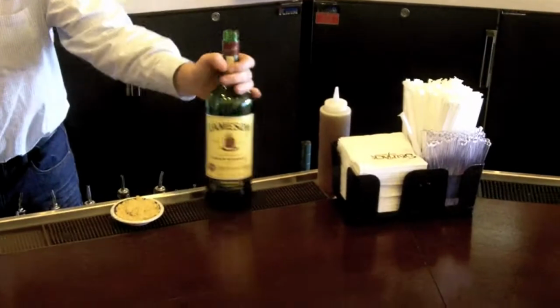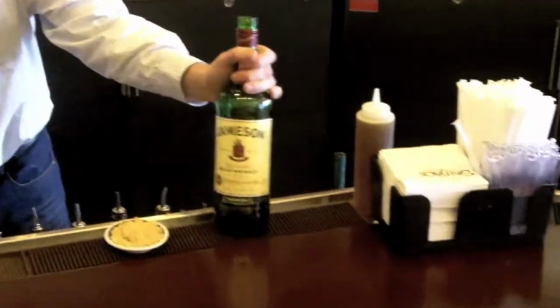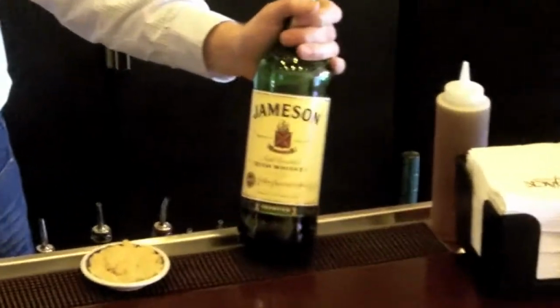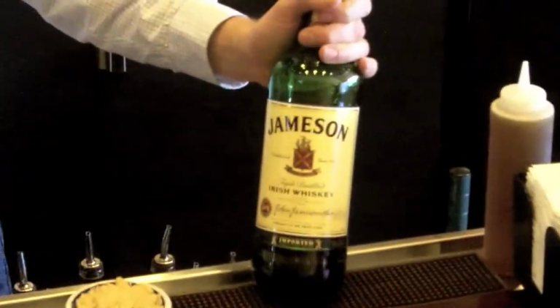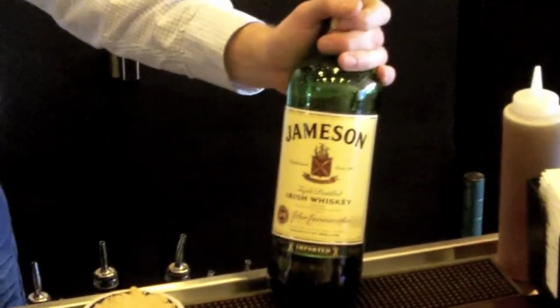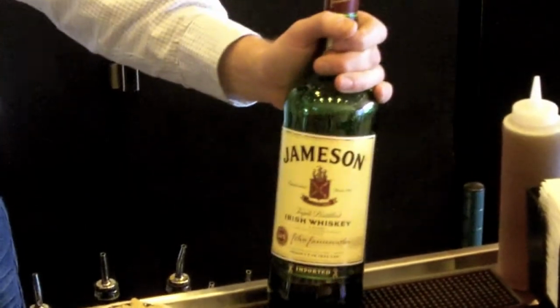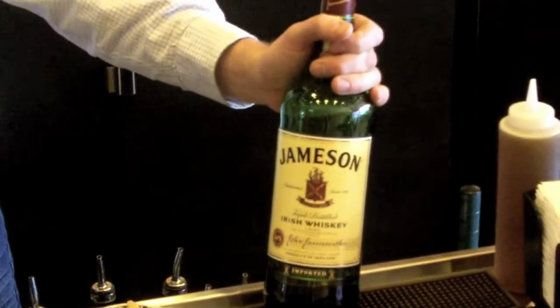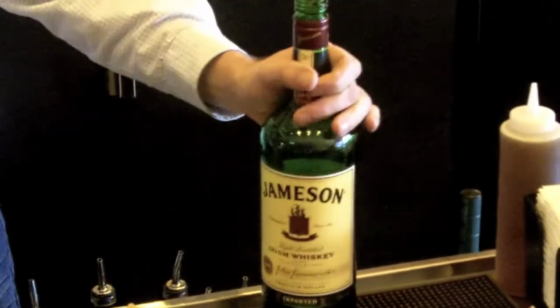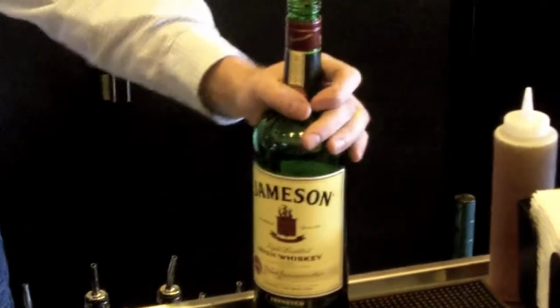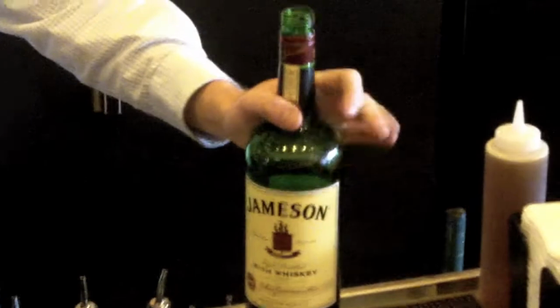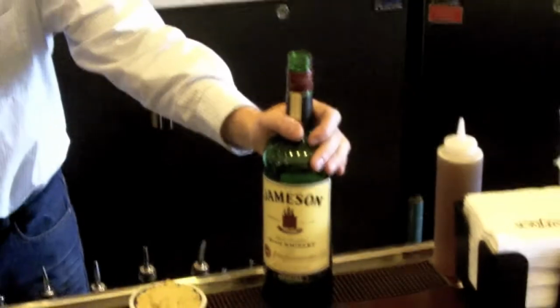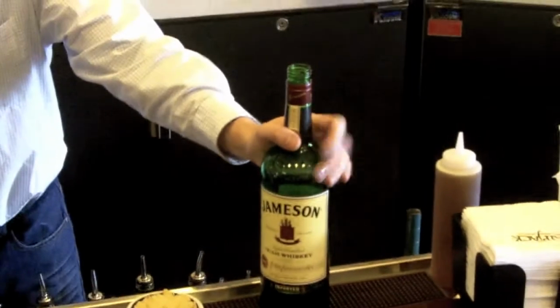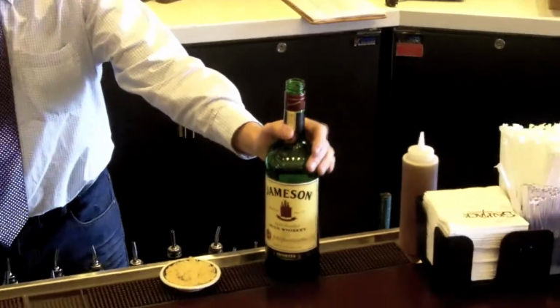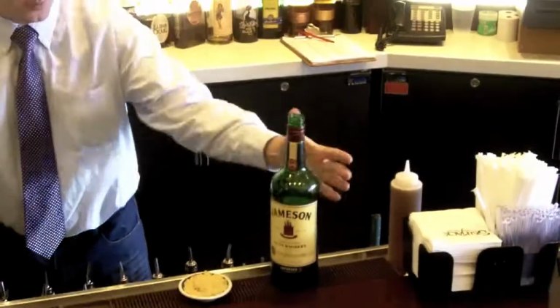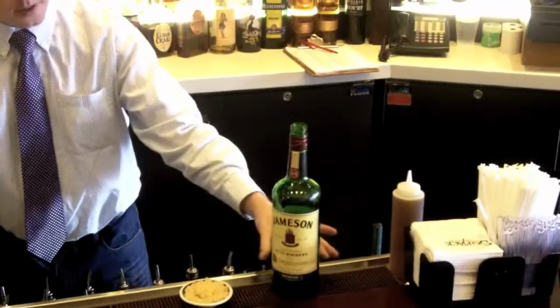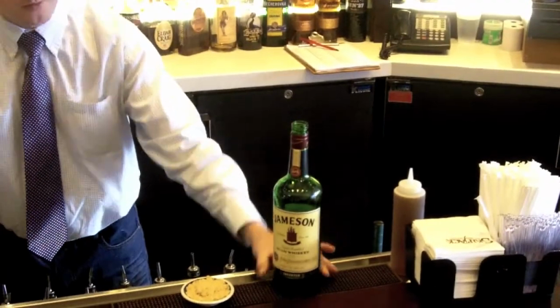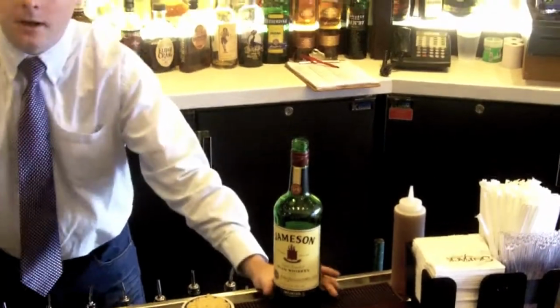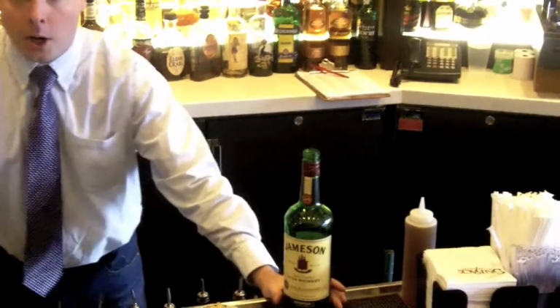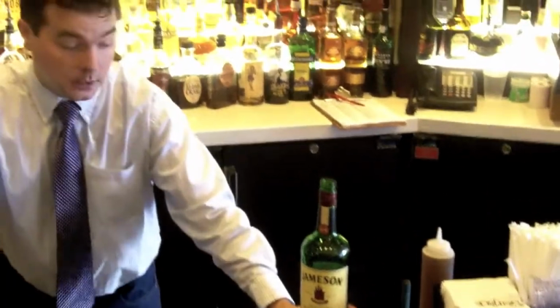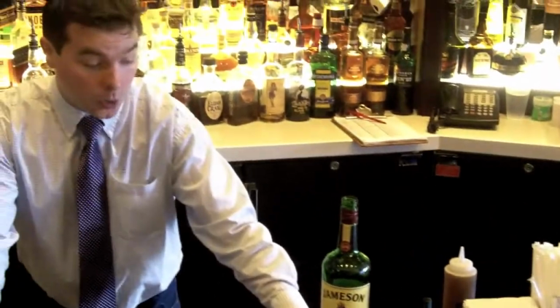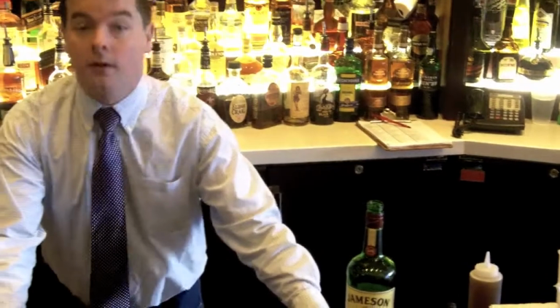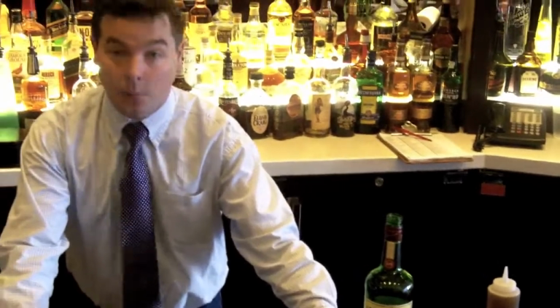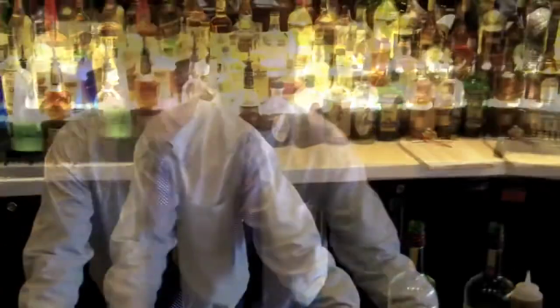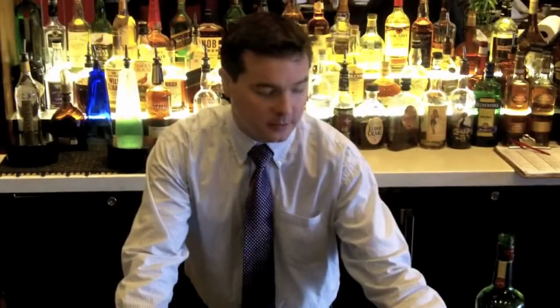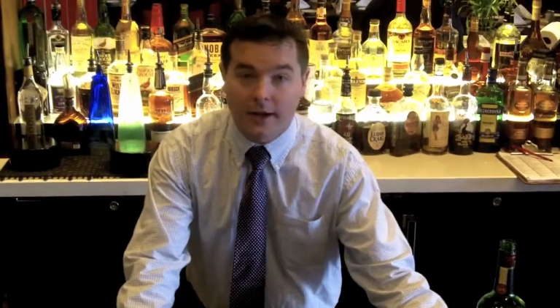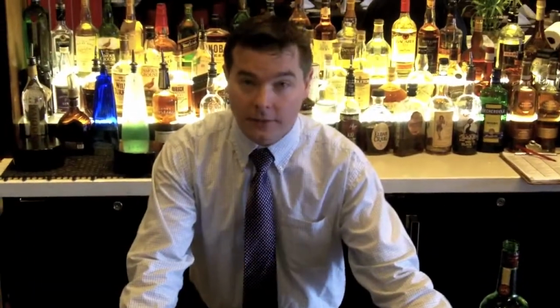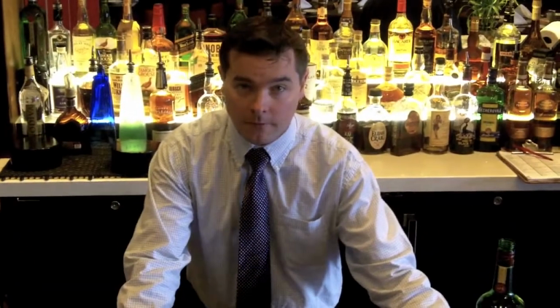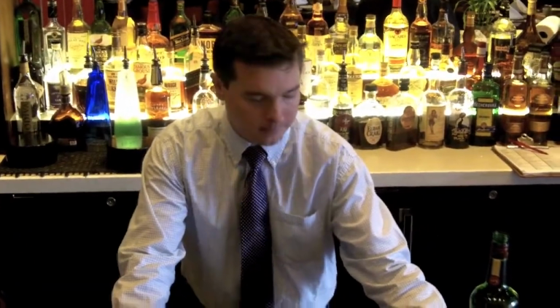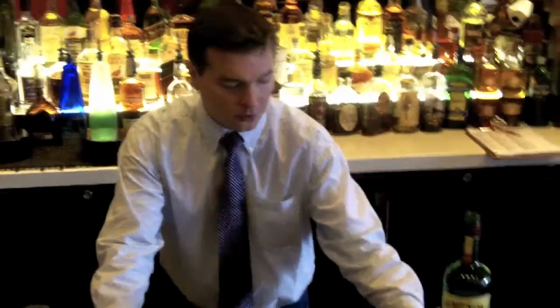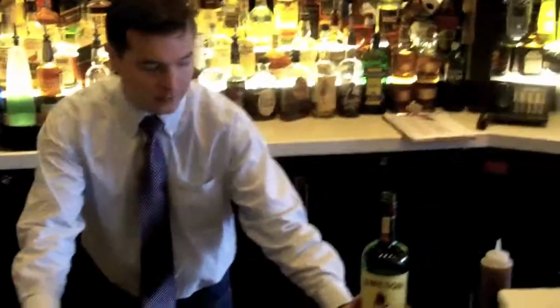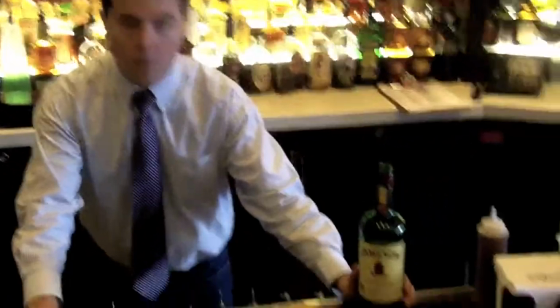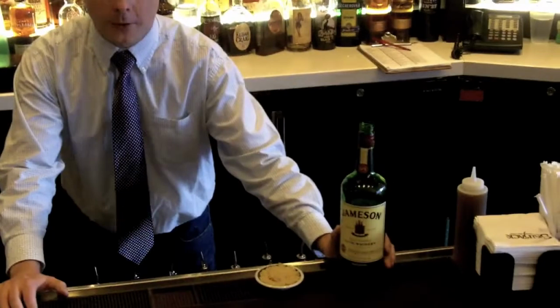You can't have an Irish coffee without Irish whiskey. So this is Jameson Irish whiskey. This is made from a blend of barley, corn, and wheat. Very nice, clean flavor. There's a little bit of warmth to it.